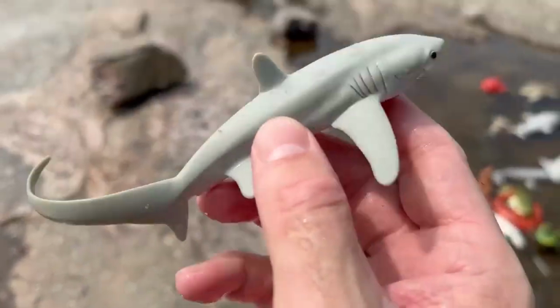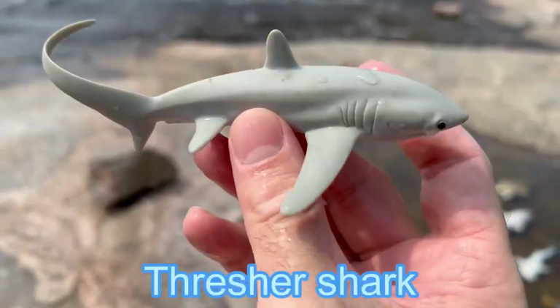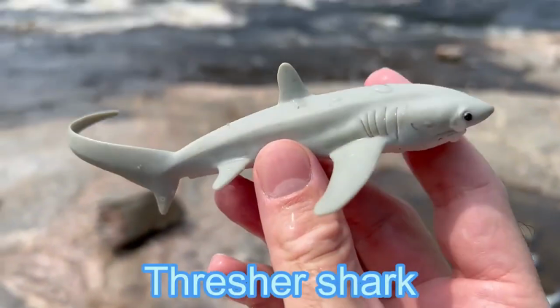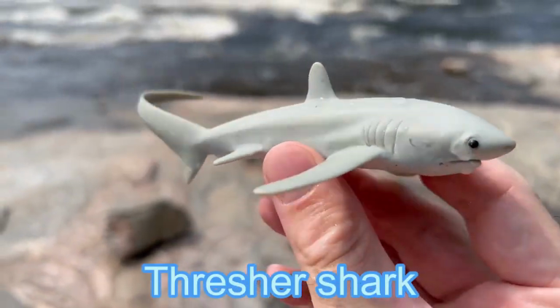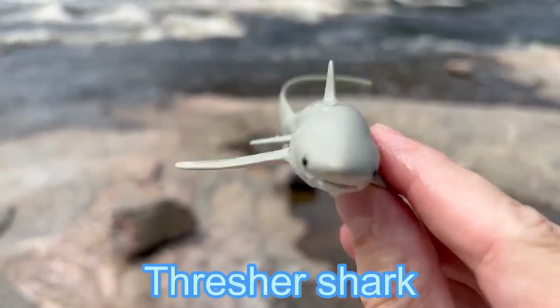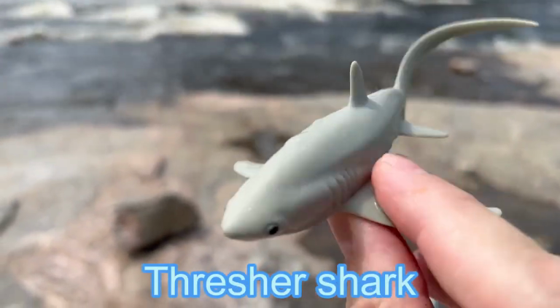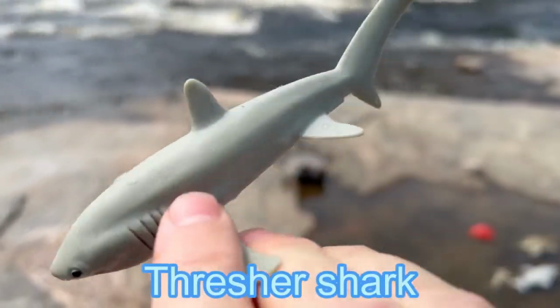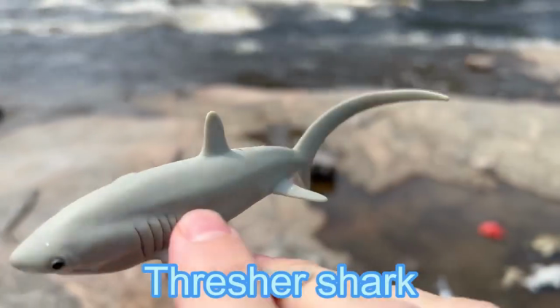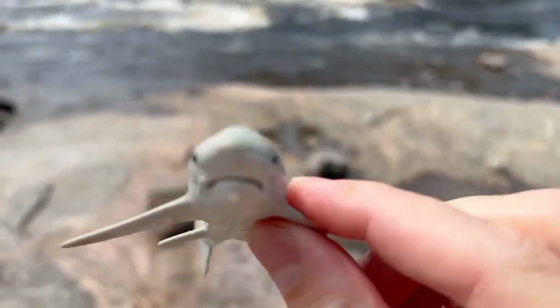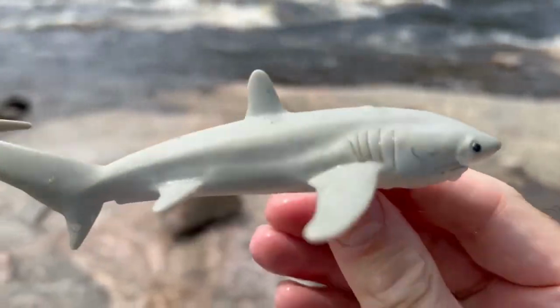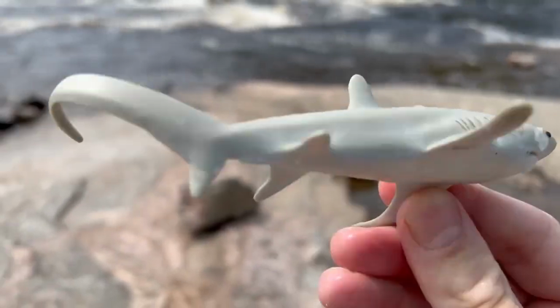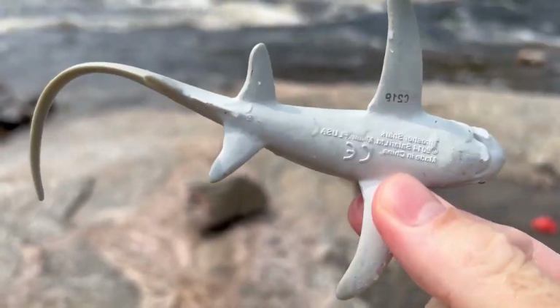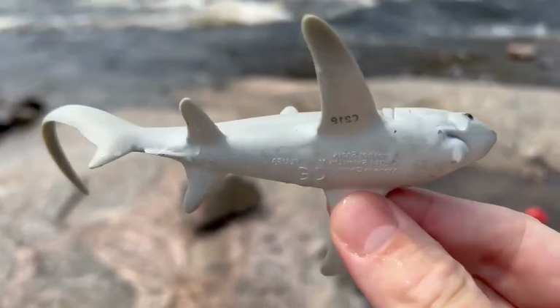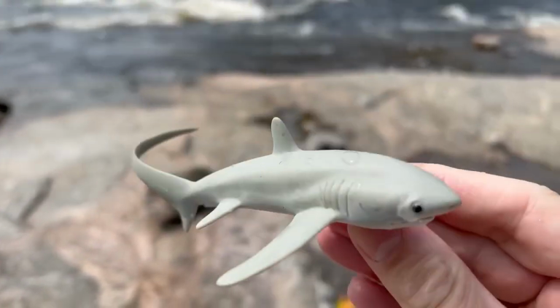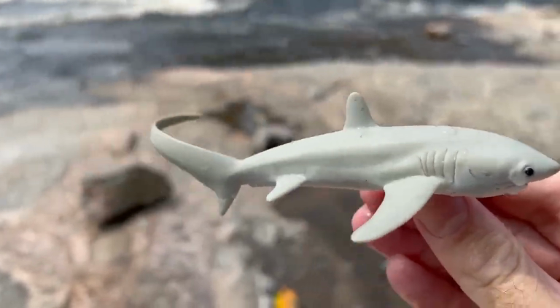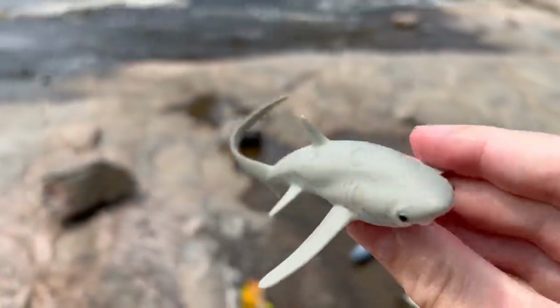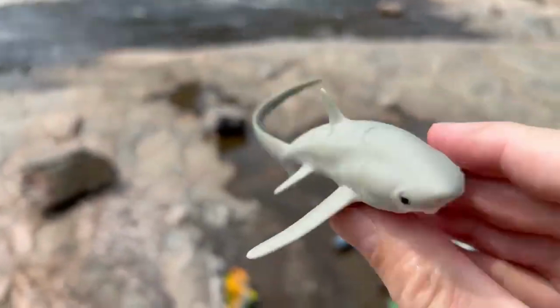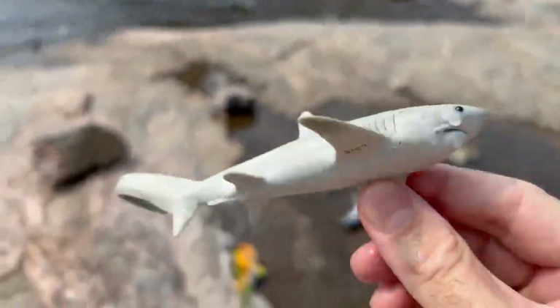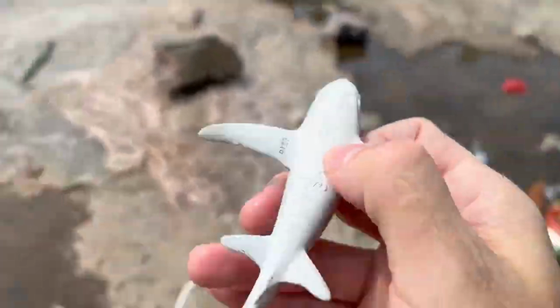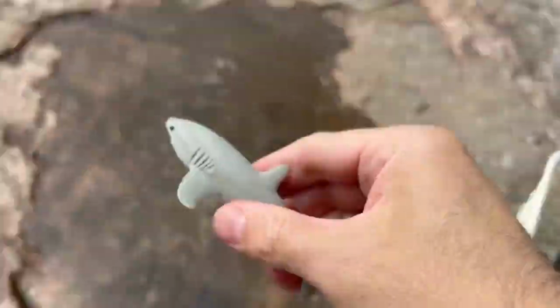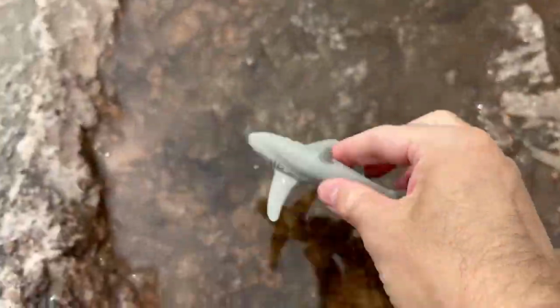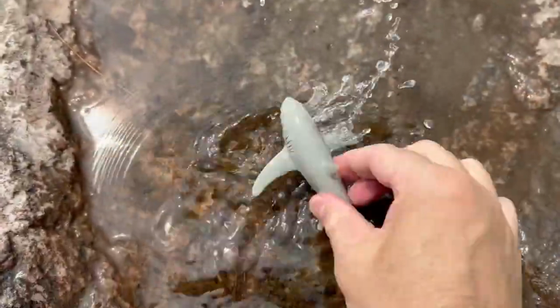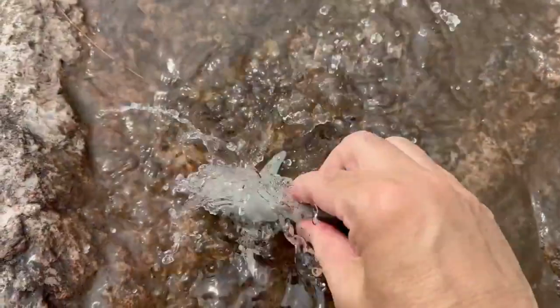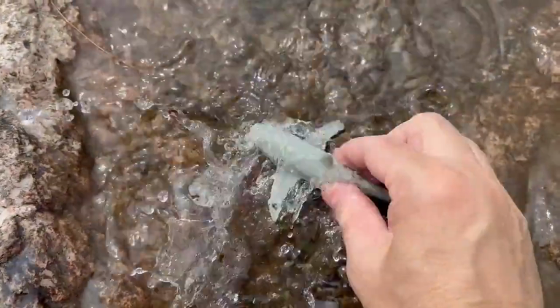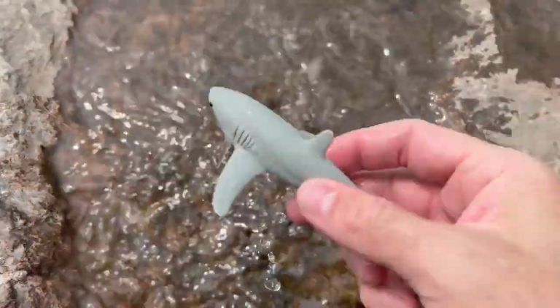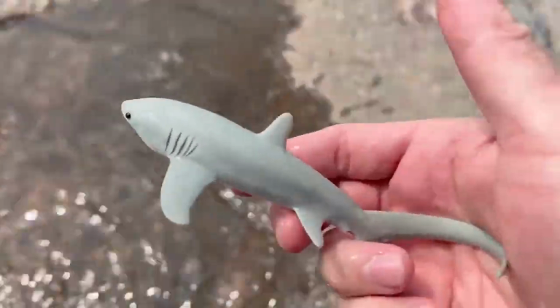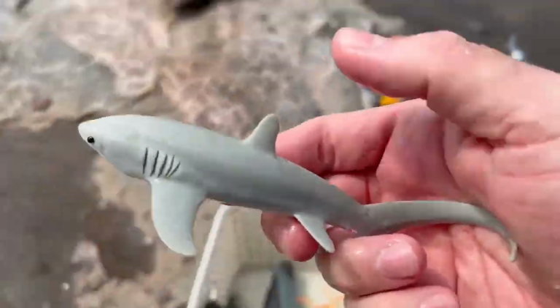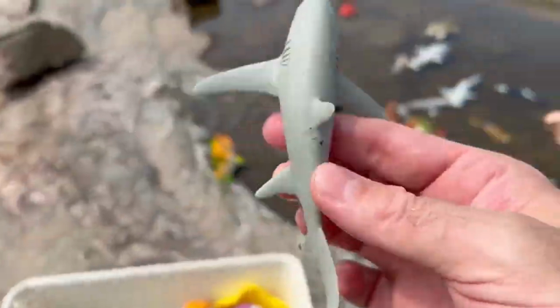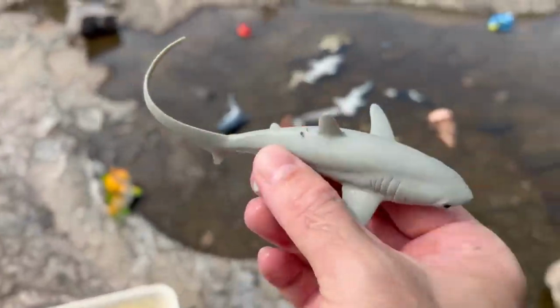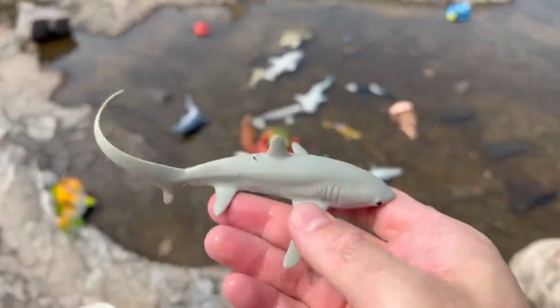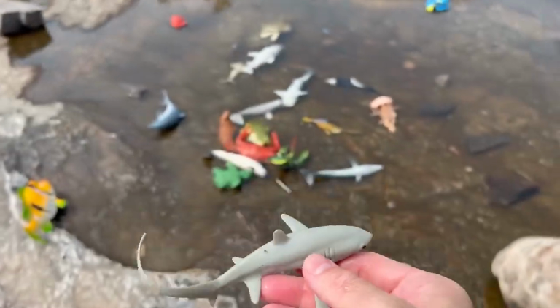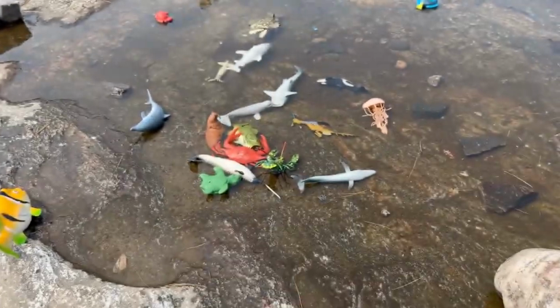Thresher shark! It's a shark. All right, let's put this thresher shark down in the water. Here we go.